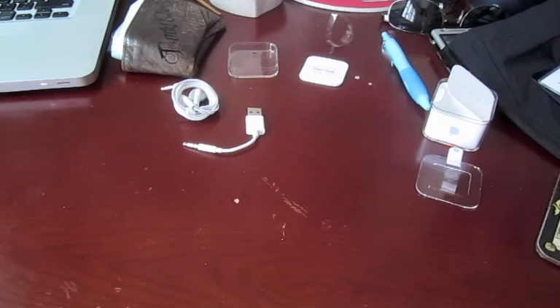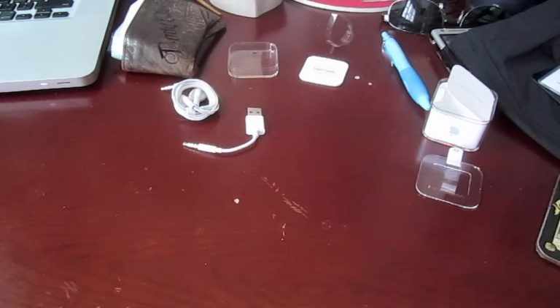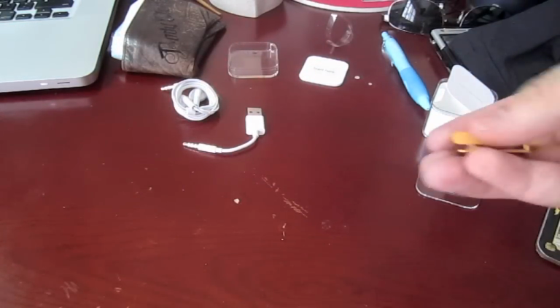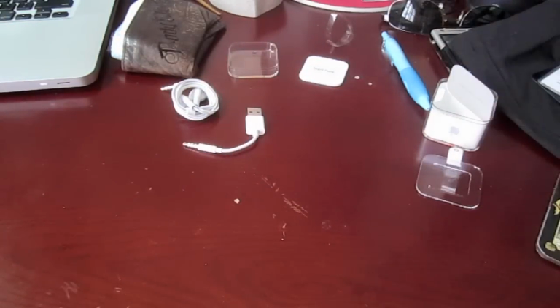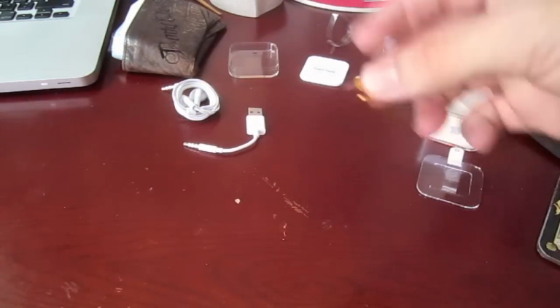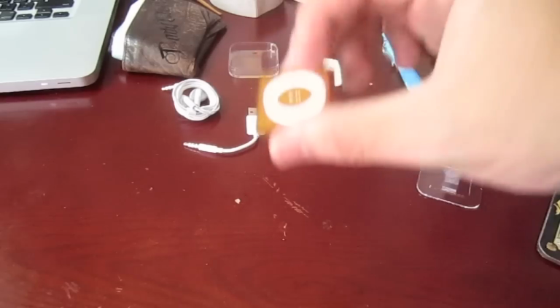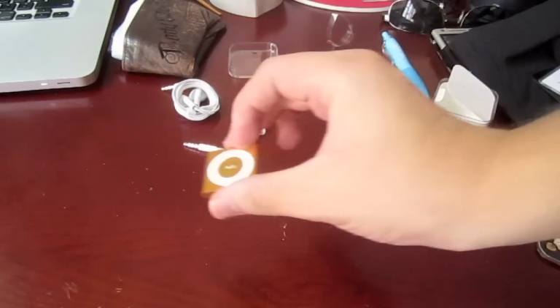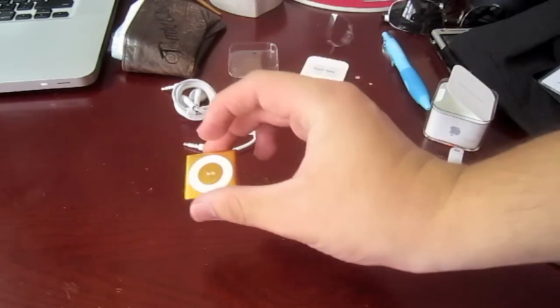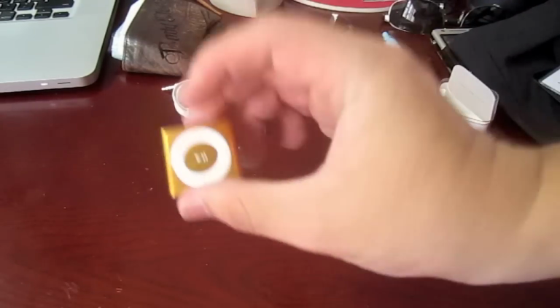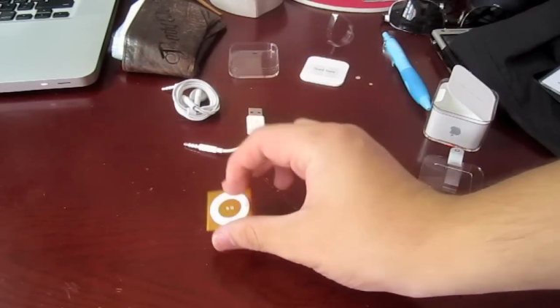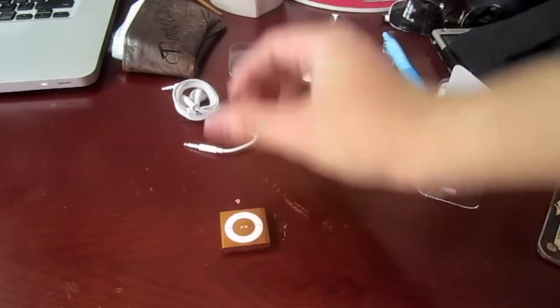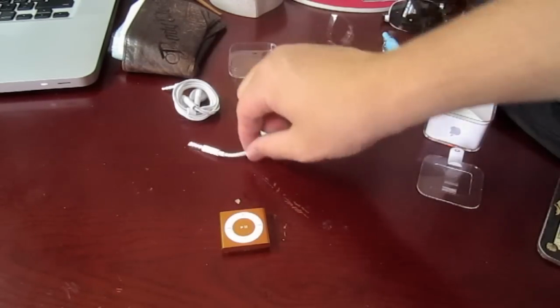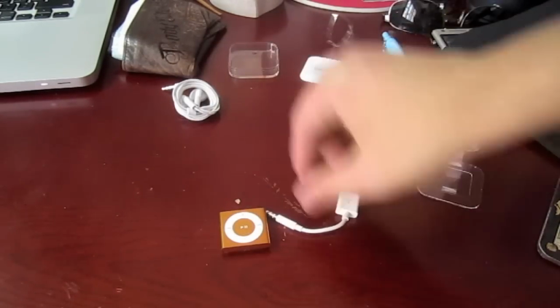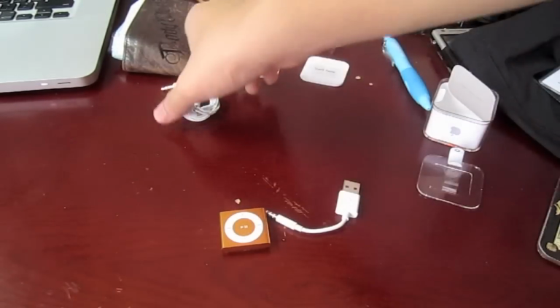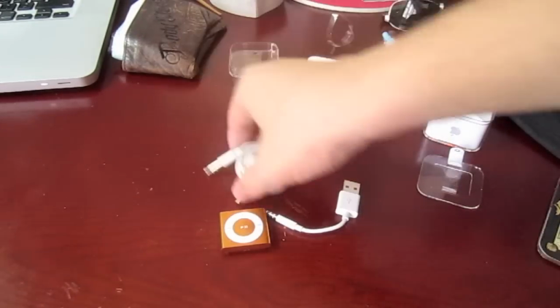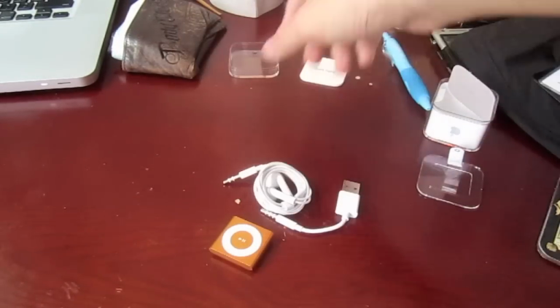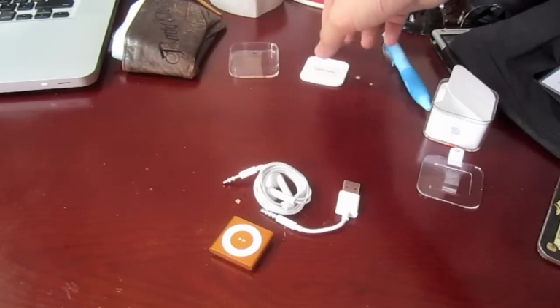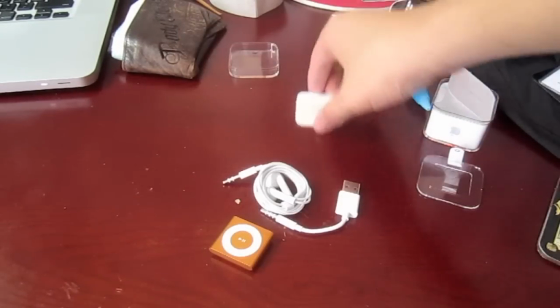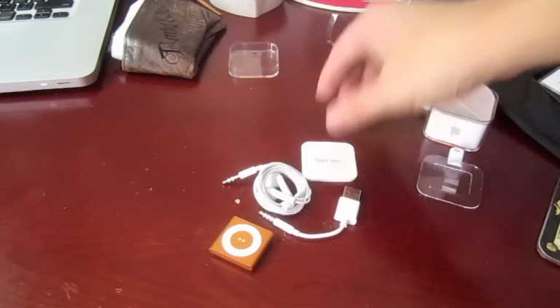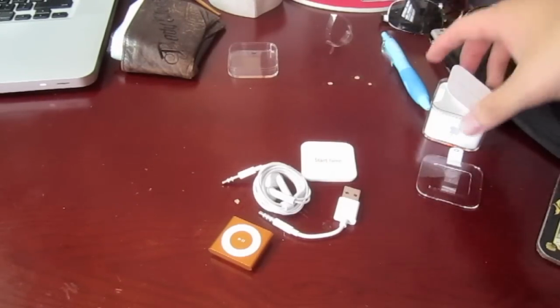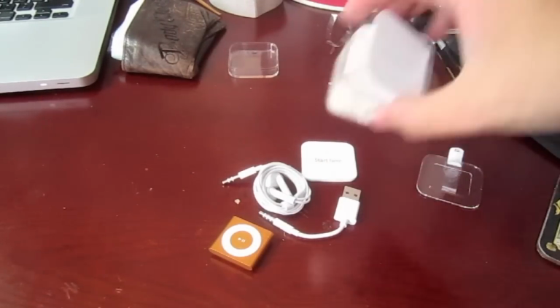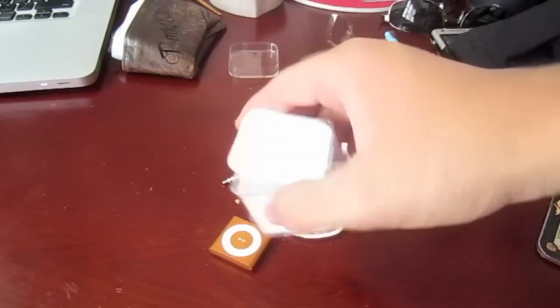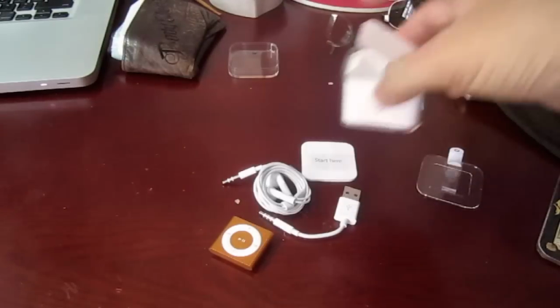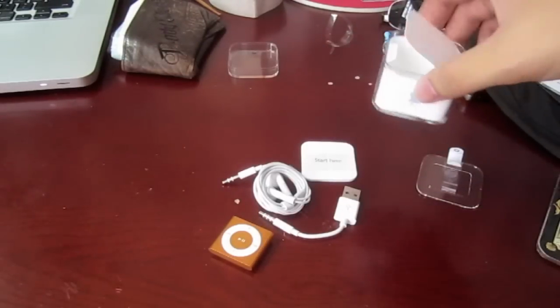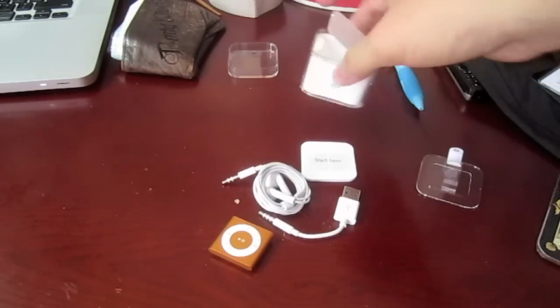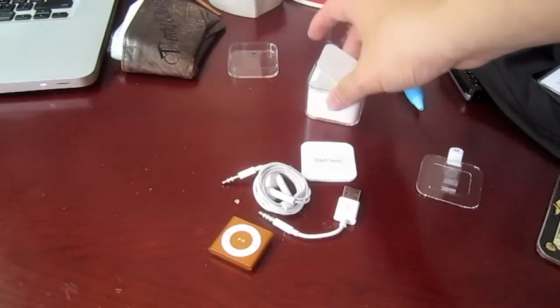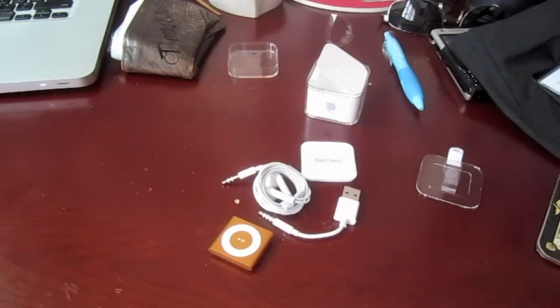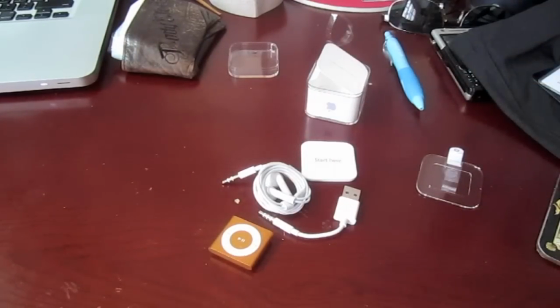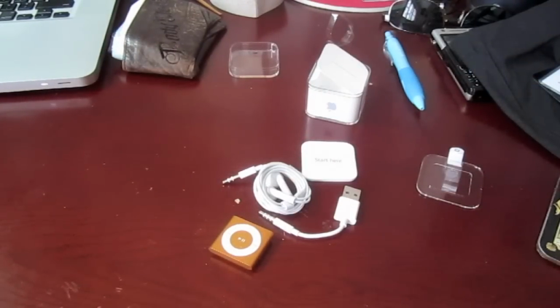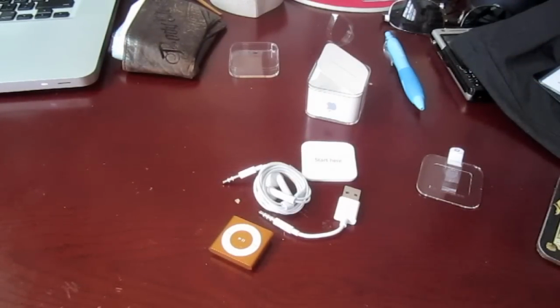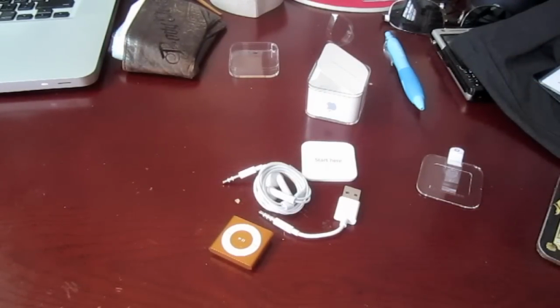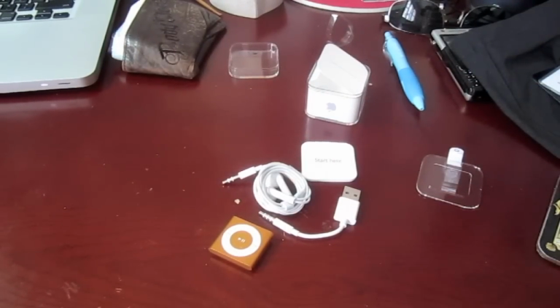Alright, so that's it for the unboxing of my new Shuffle. Here's the Shuffle, here's the USB cable, earphones, manual, and the box. Alright, thanks for watching and goodbye.